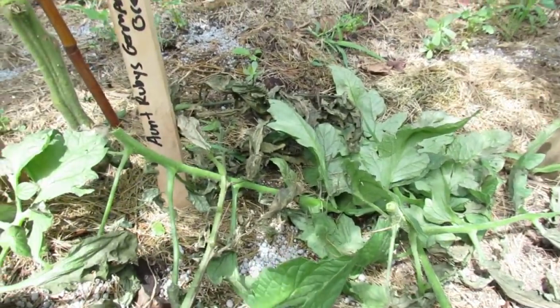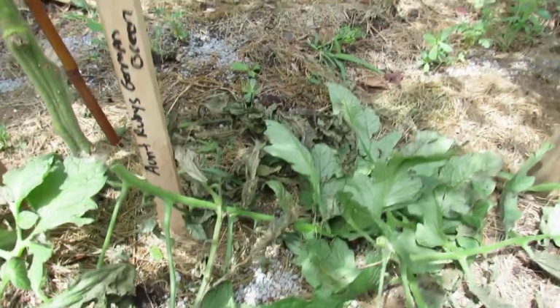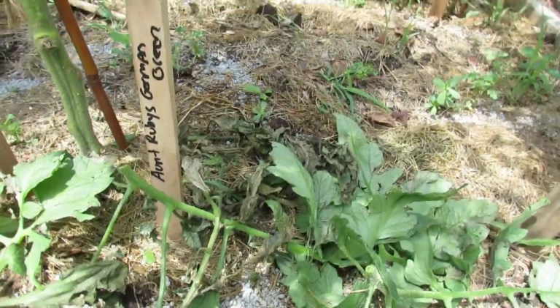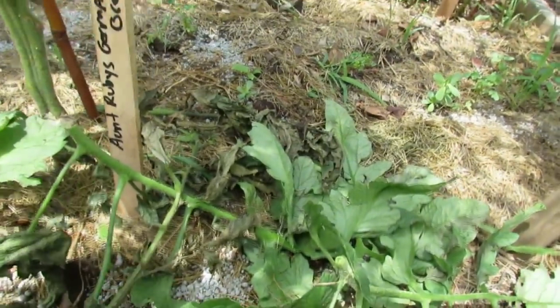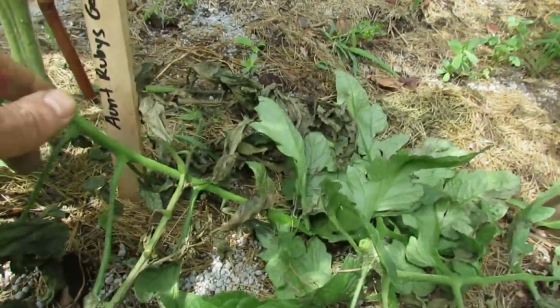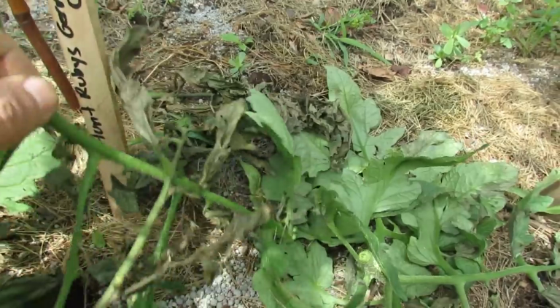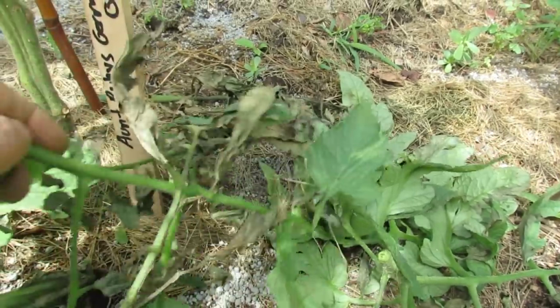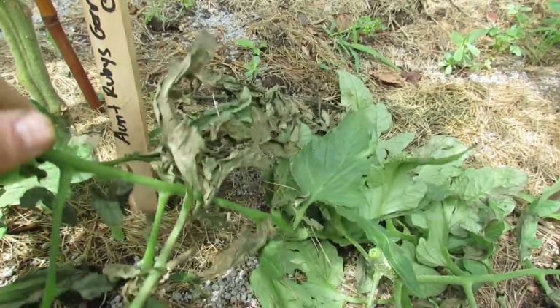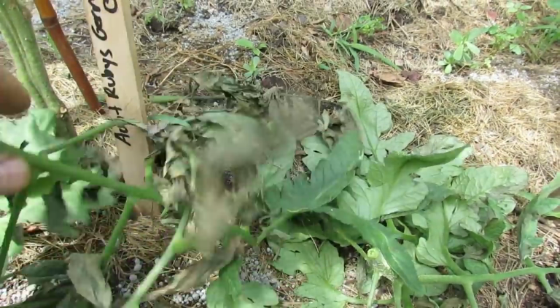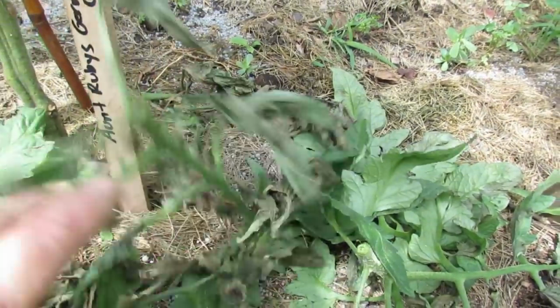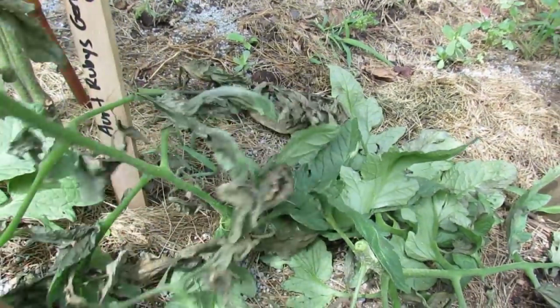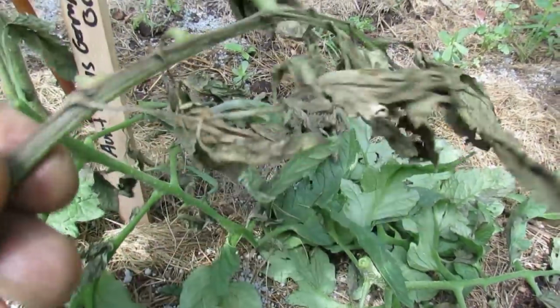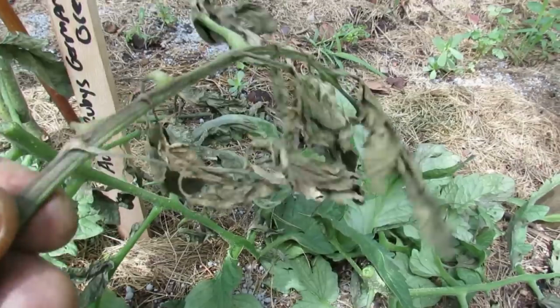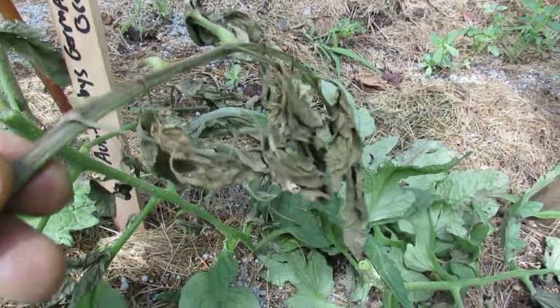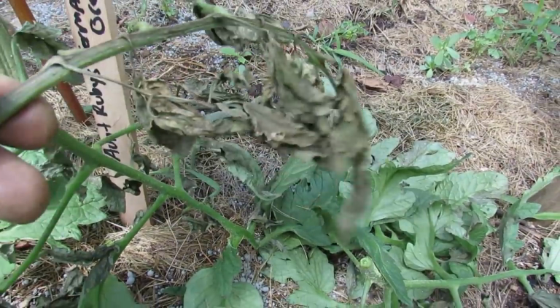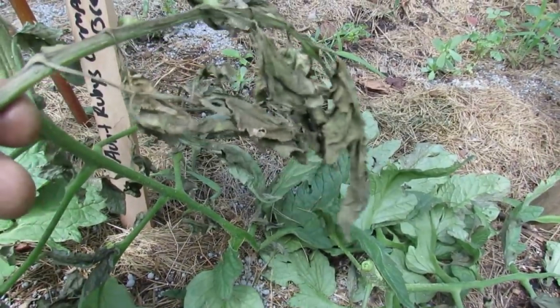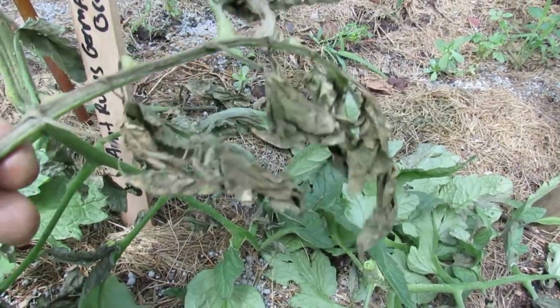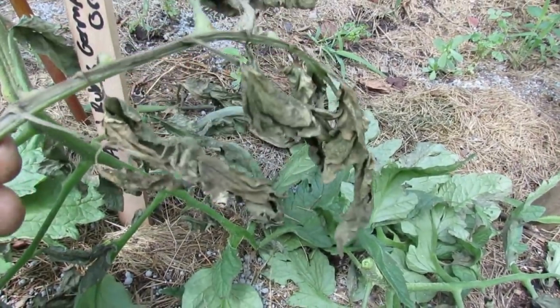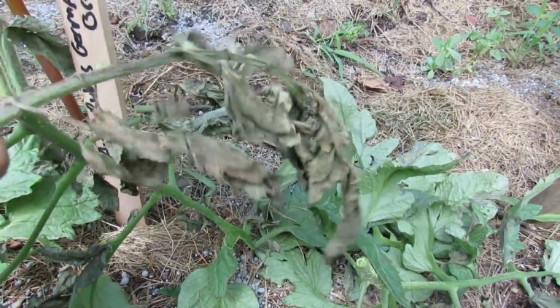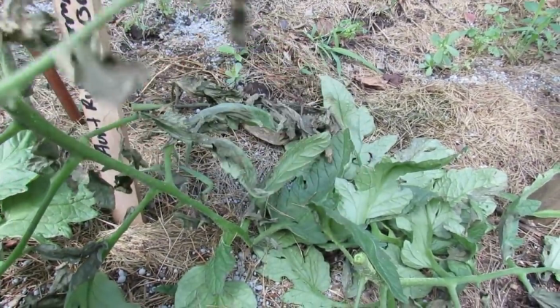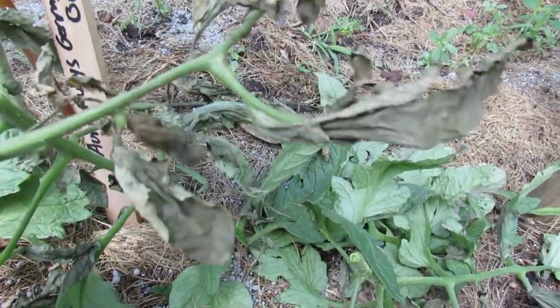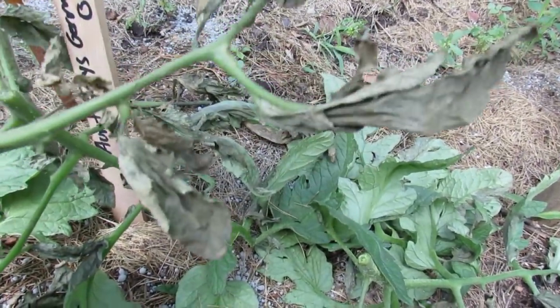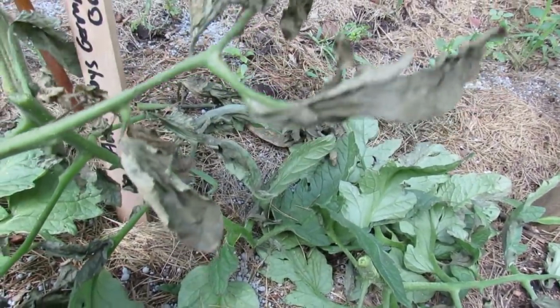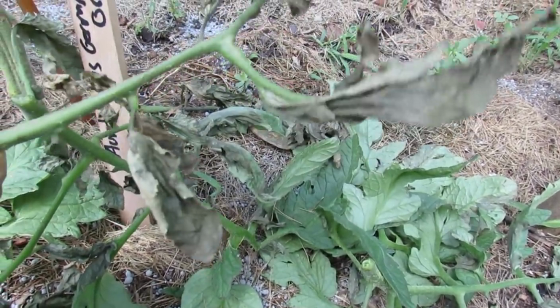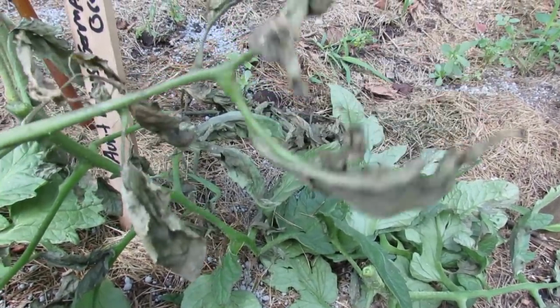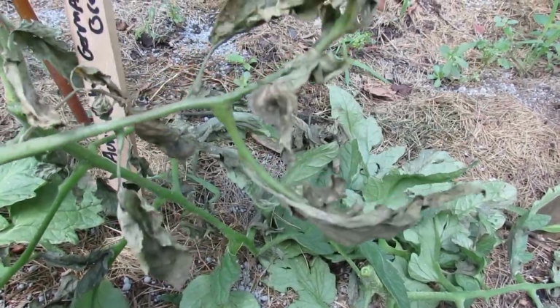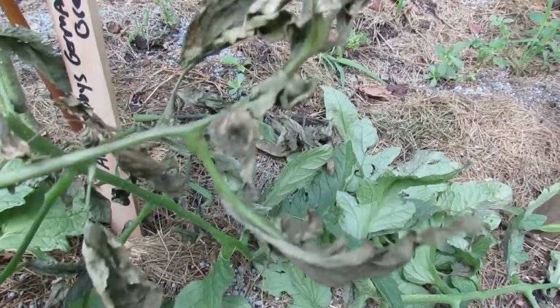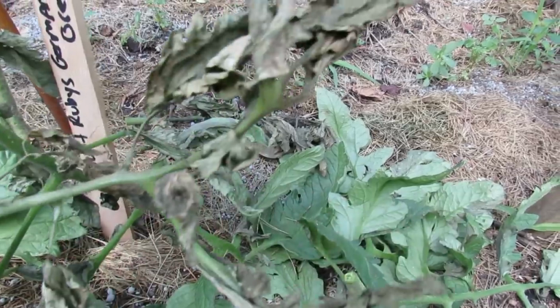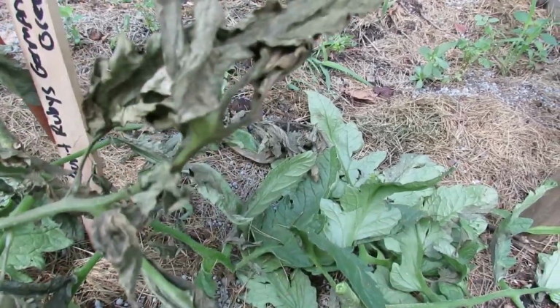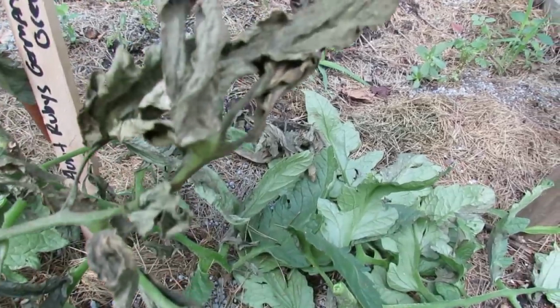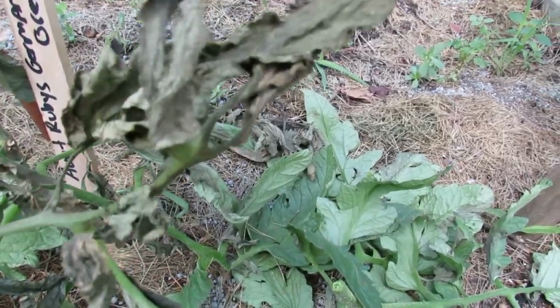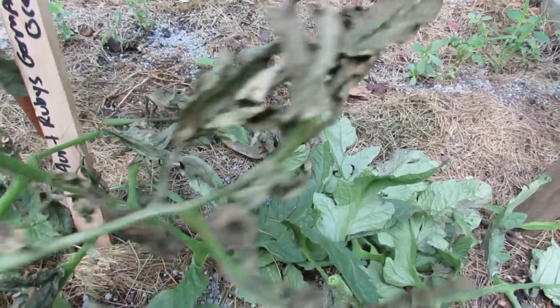We've just had a lot of rain, and what I noticed on this Aunt Ruby's German Green is that I had leaves that just died off just like that — no yellowing. They just browned out, and I was concerned because it happened within like two or three days. You can see on there a little white speck.